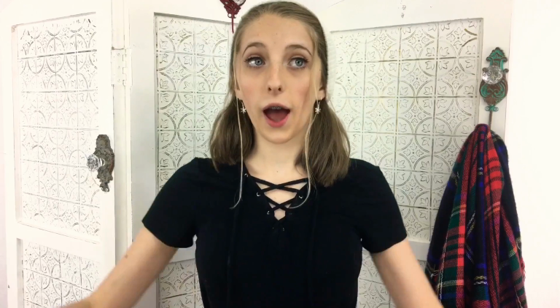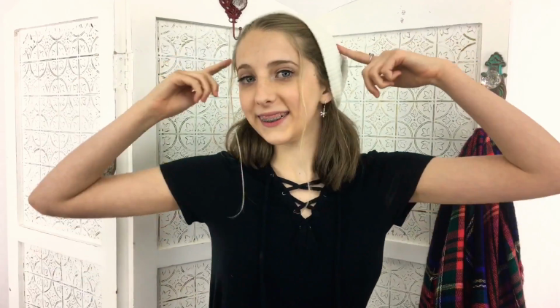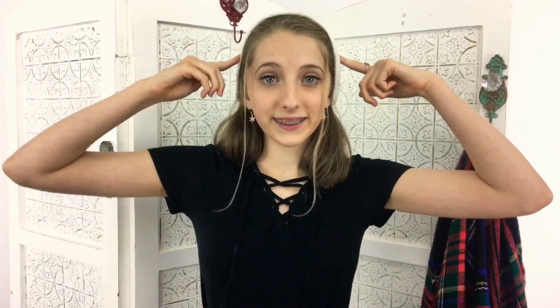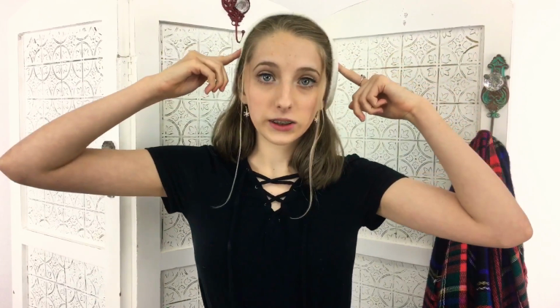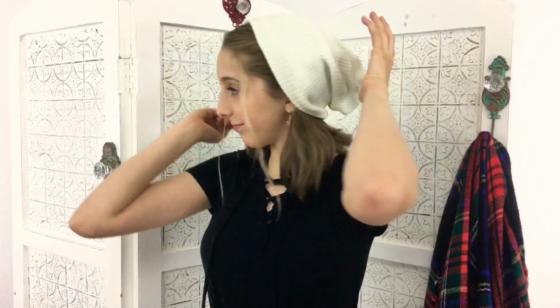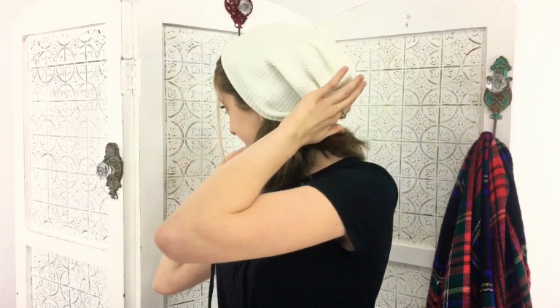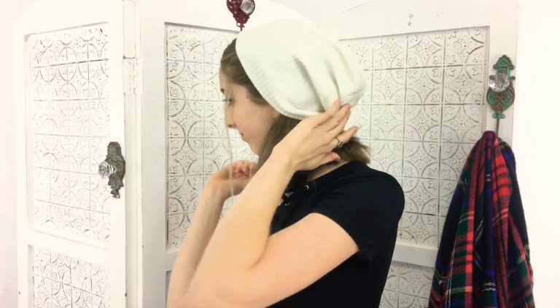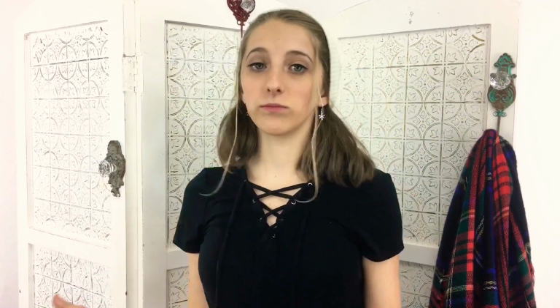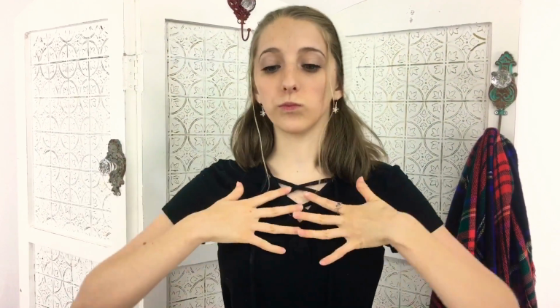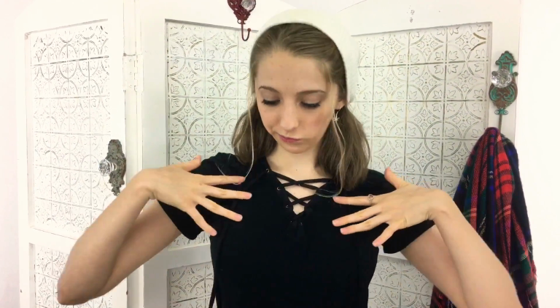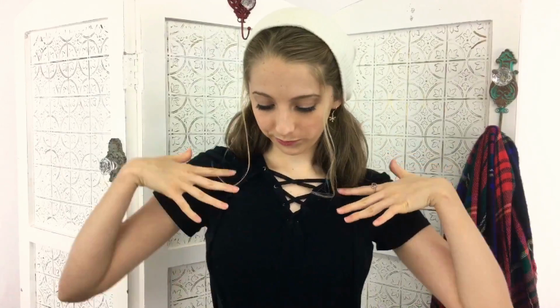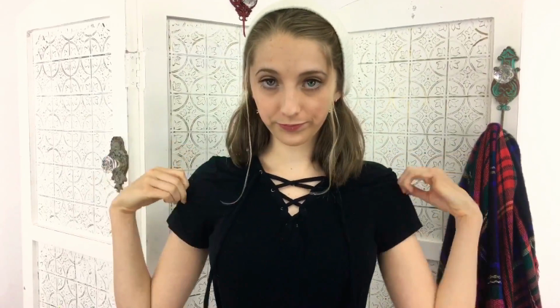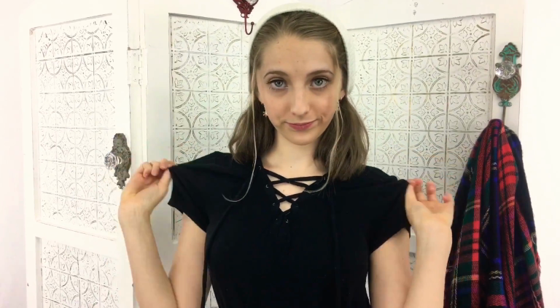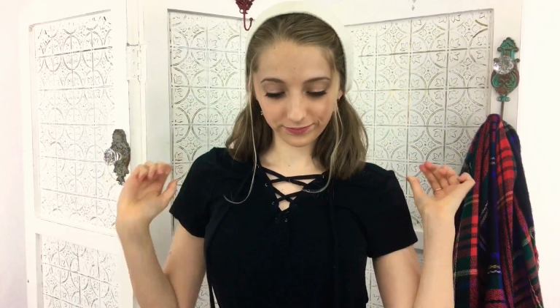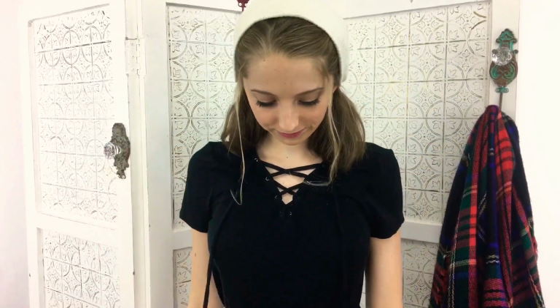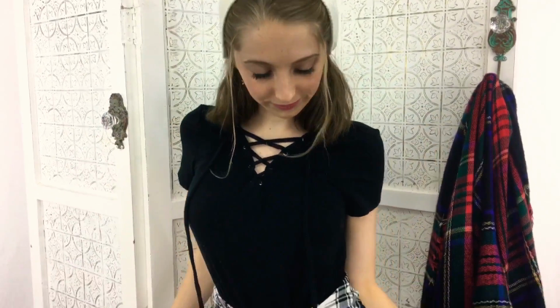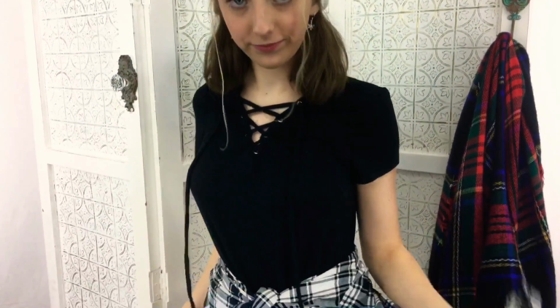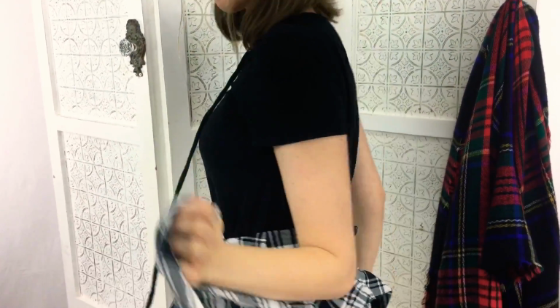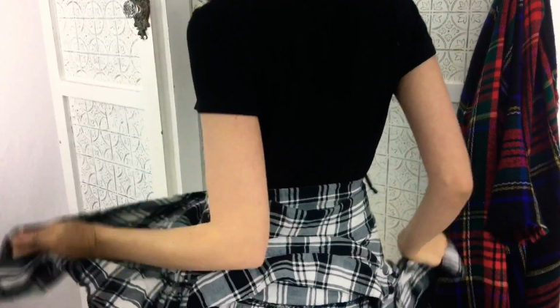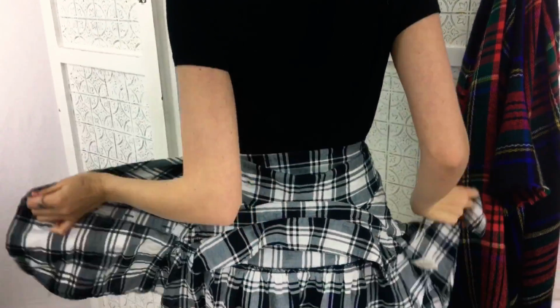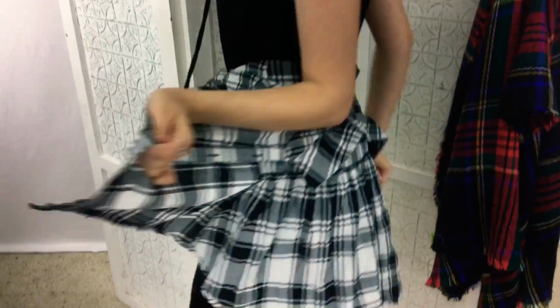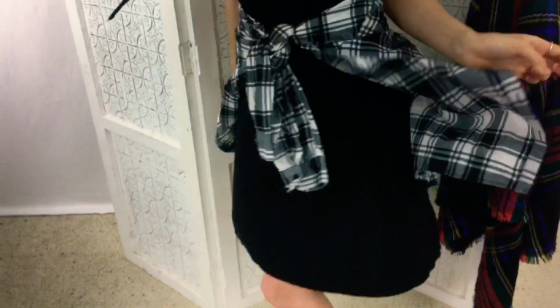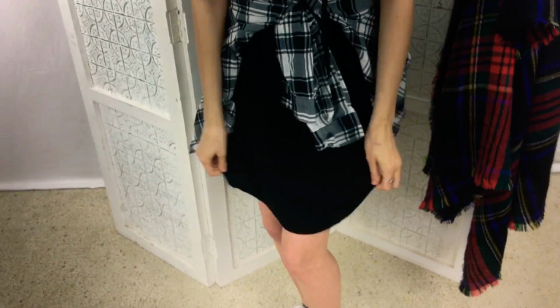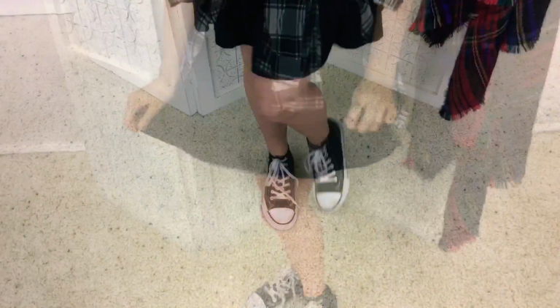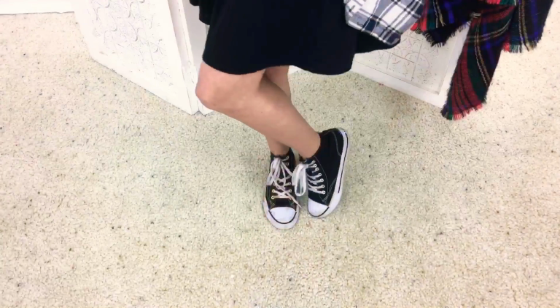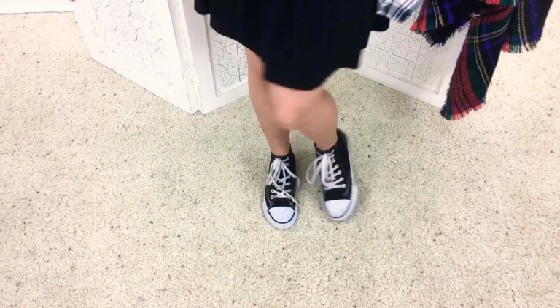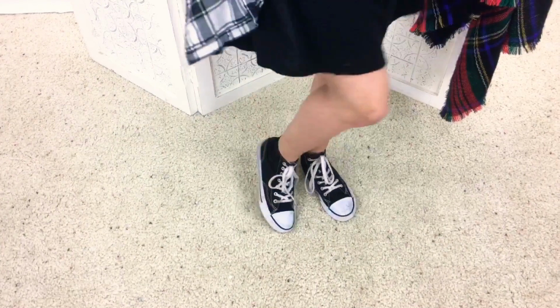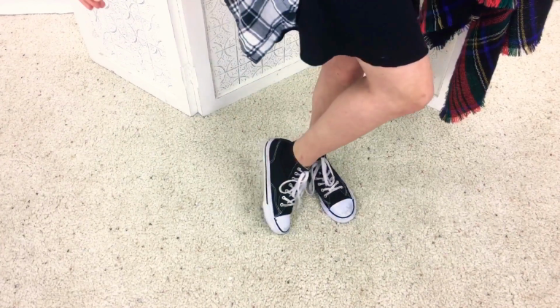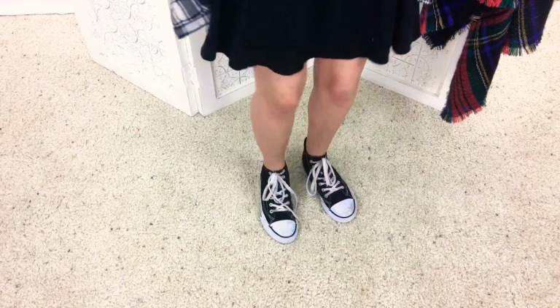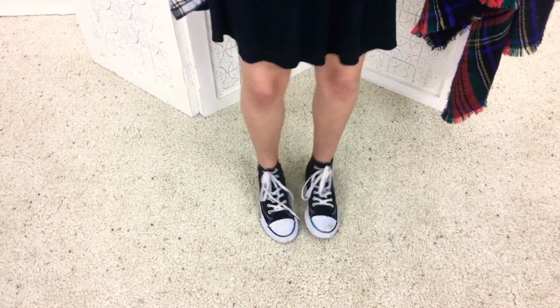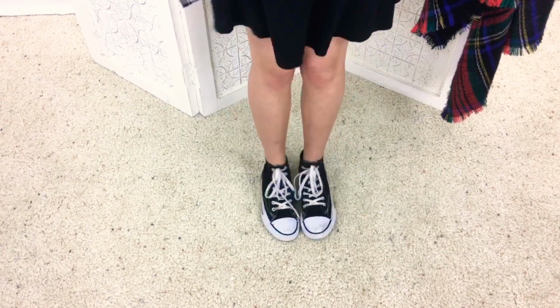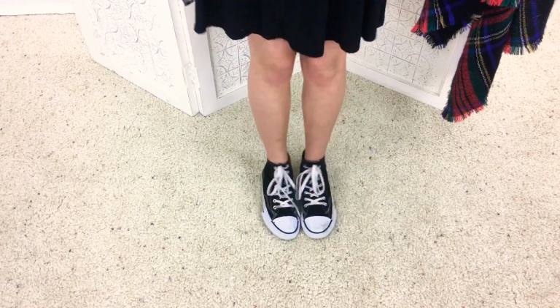For this first look, I'm starting off with a white beanie, along with one of my favorite black shift t-shirt dresses, and a plaid shirt wrapped around my waist, along with my favorite pair of high-top shoes.